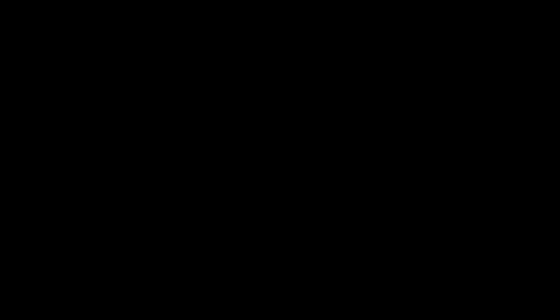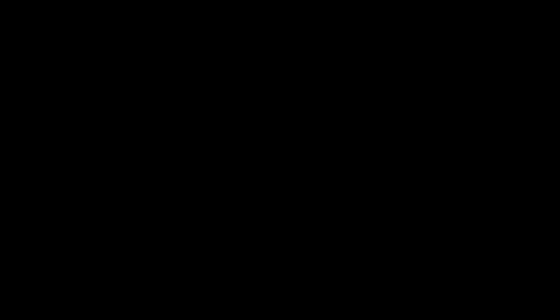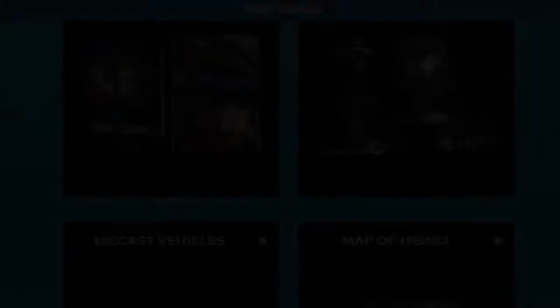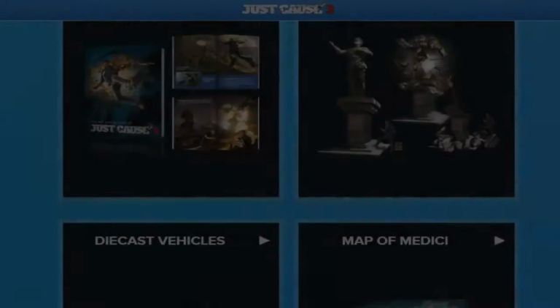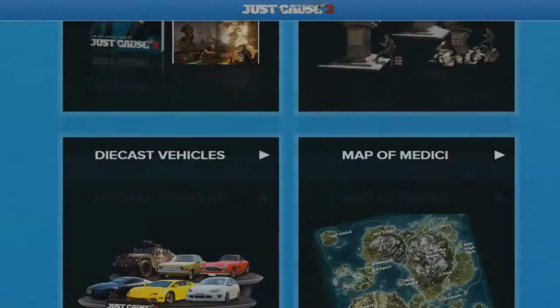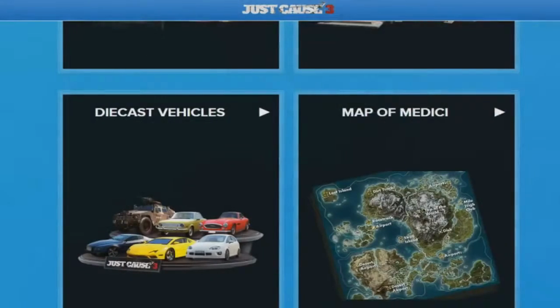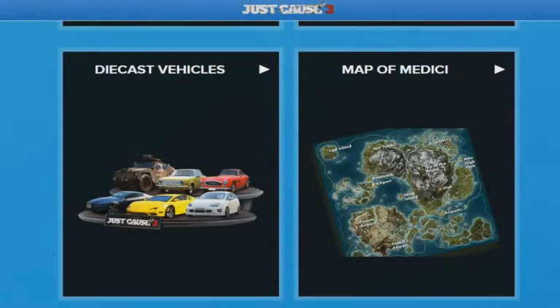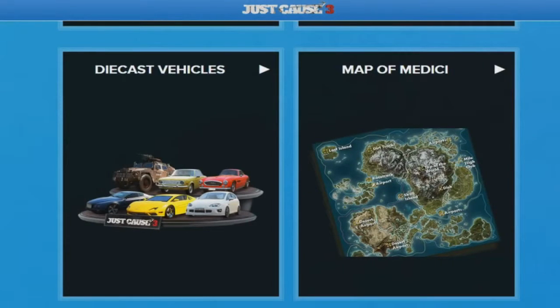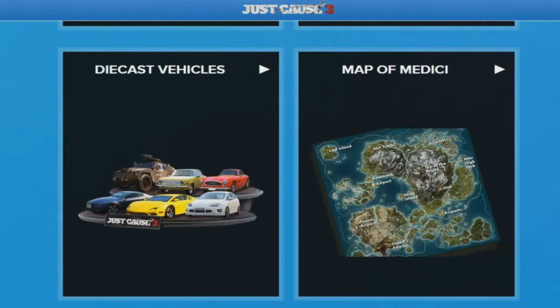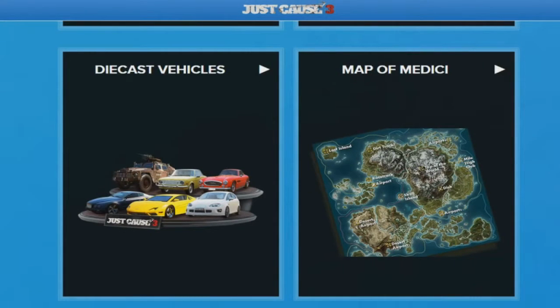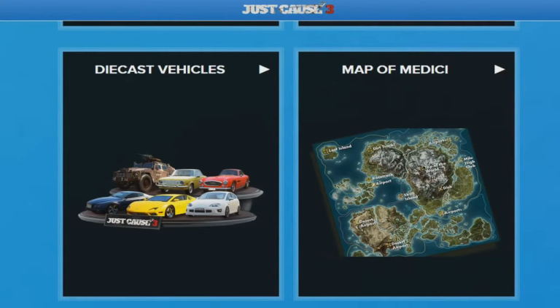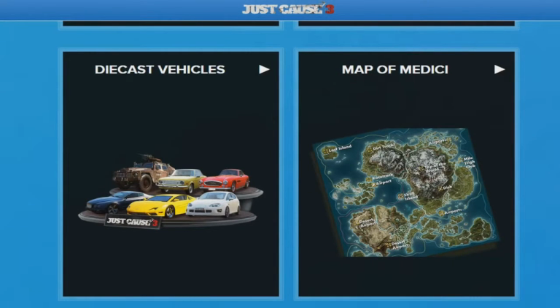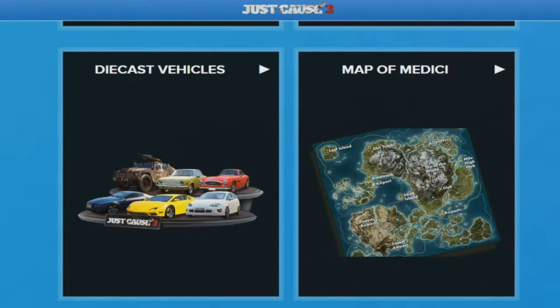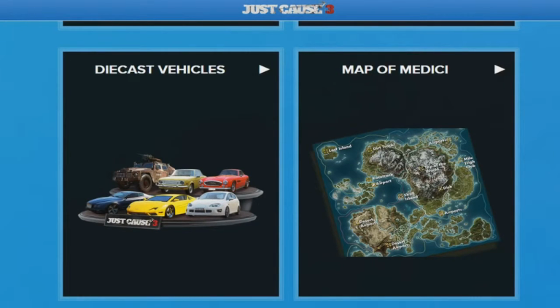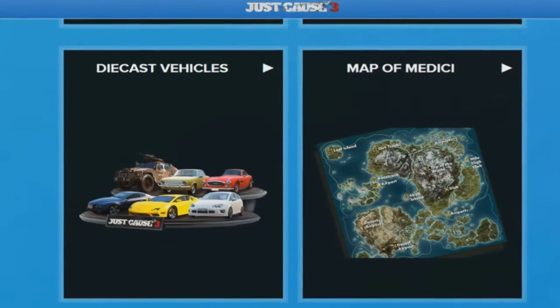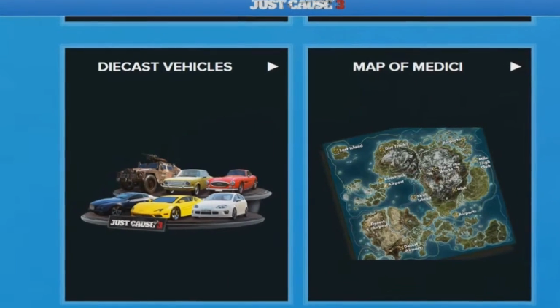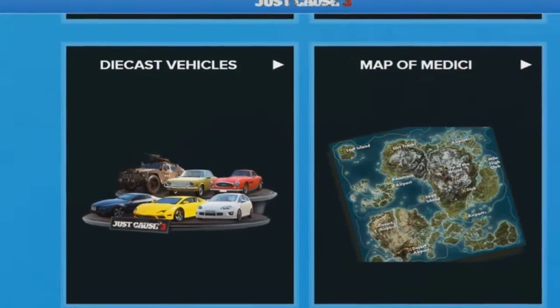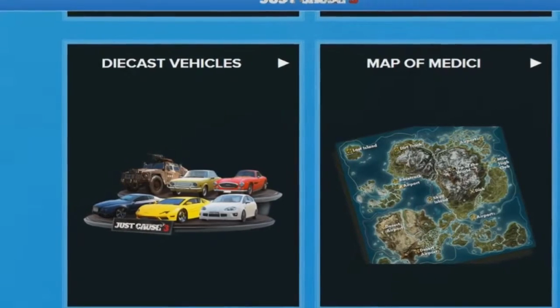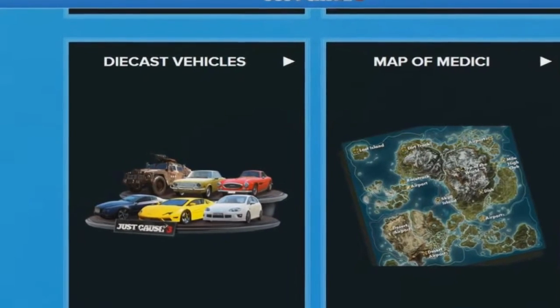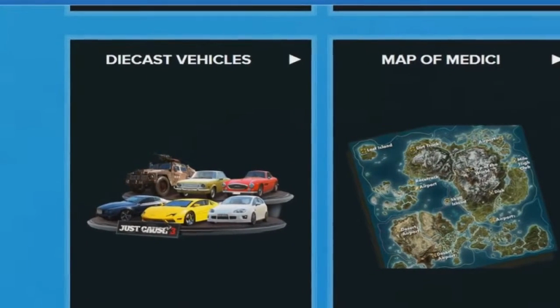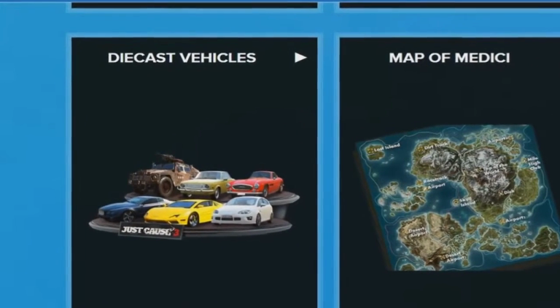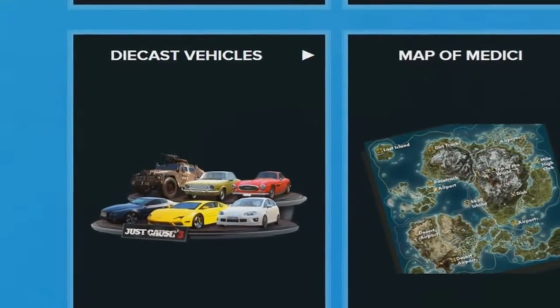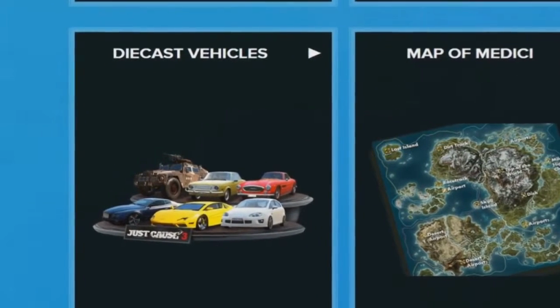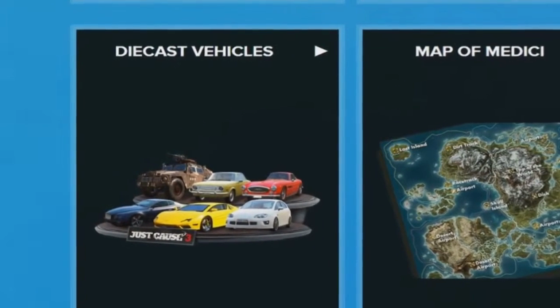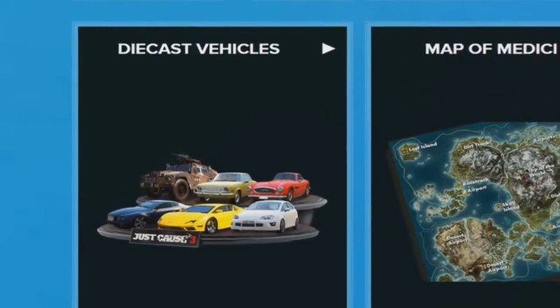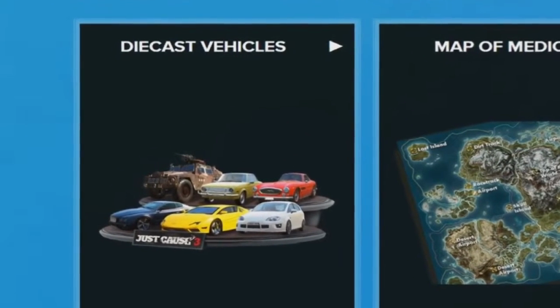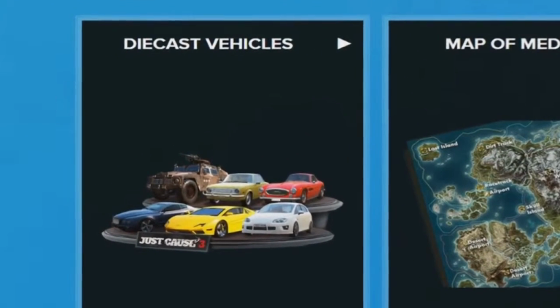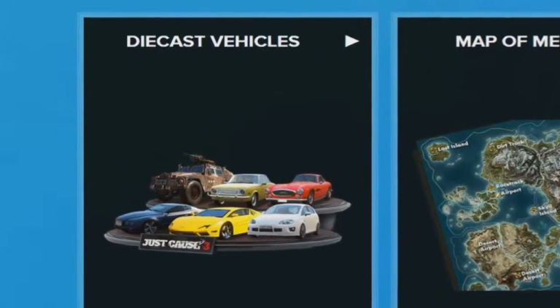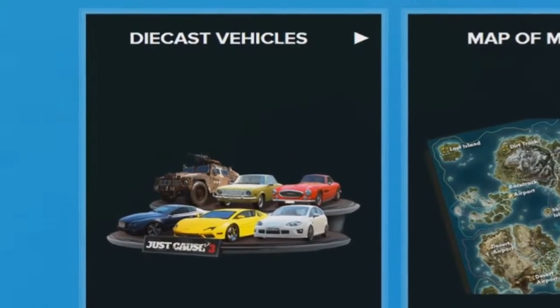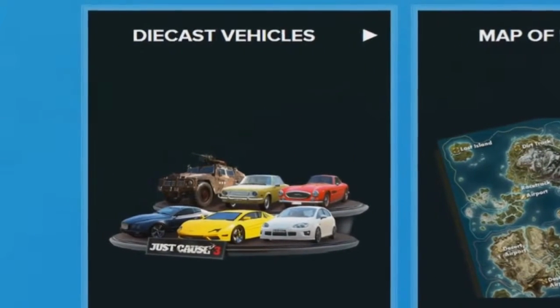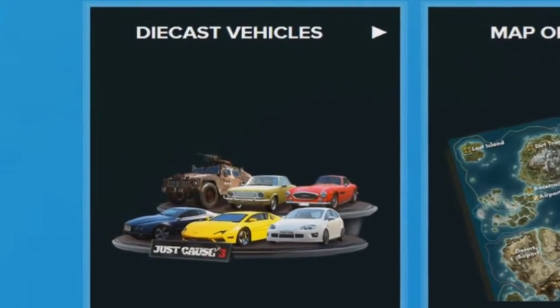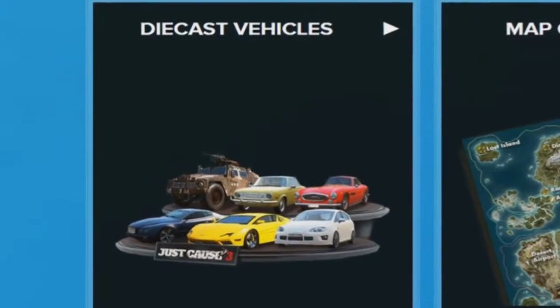A vehicle model set — this is a 1:32 scale model of the coolest vehicles Rico will be driving in Just Cause 3. It looks pretty cool to be honest.